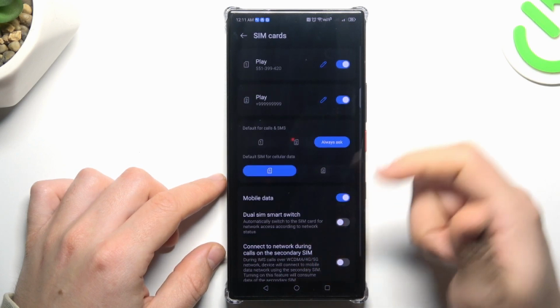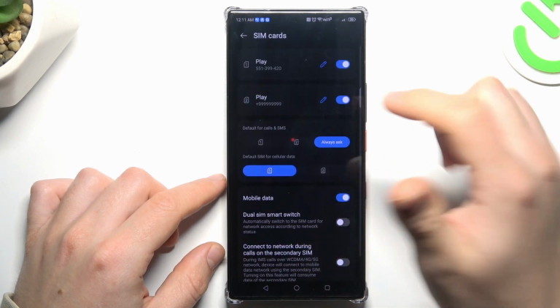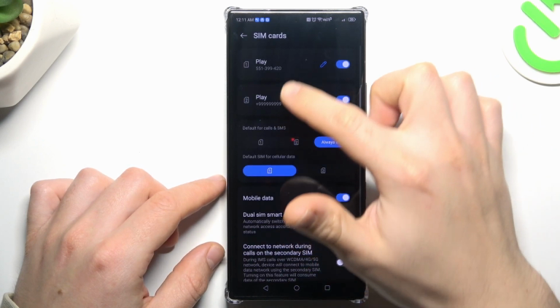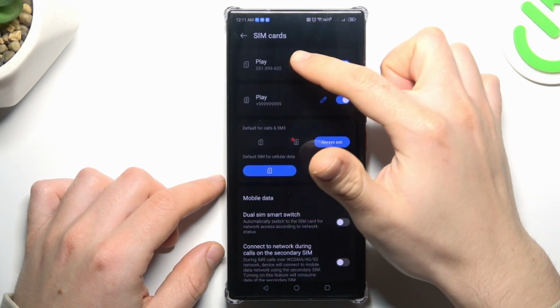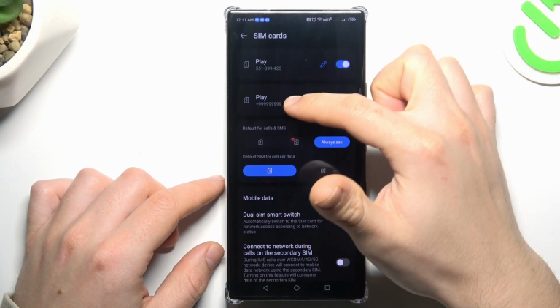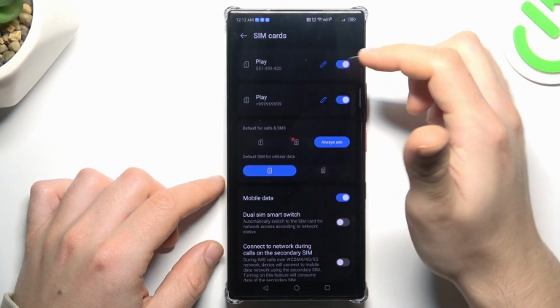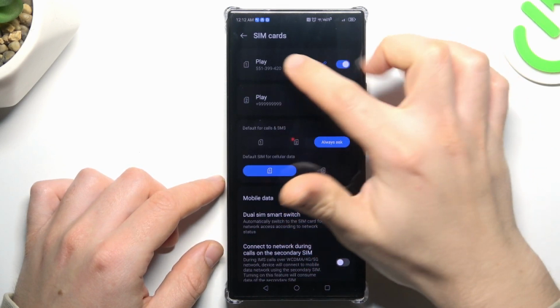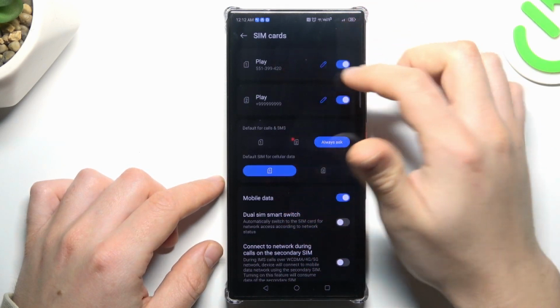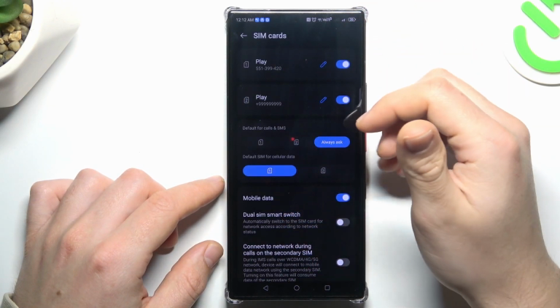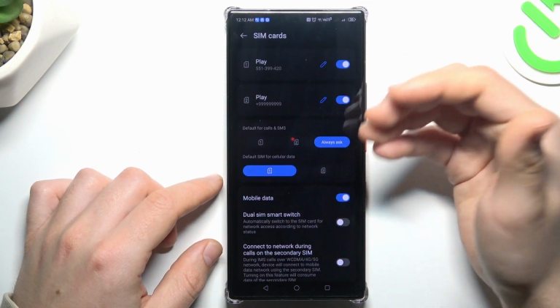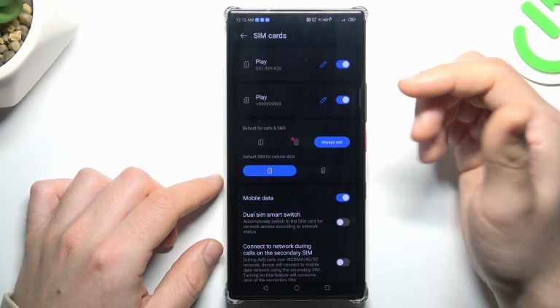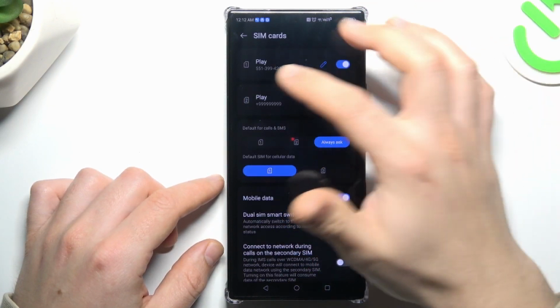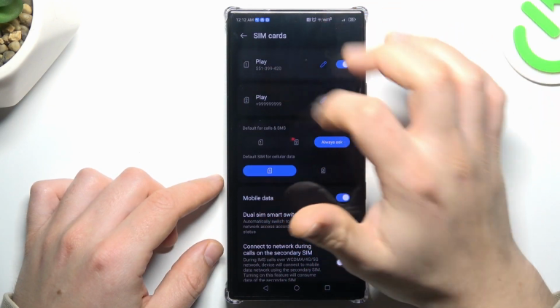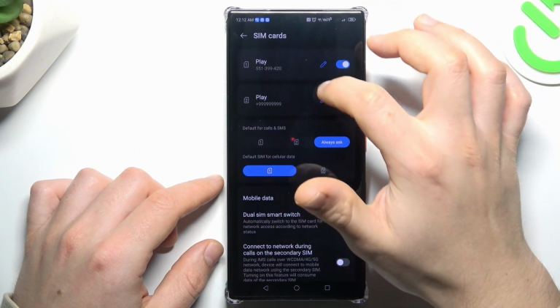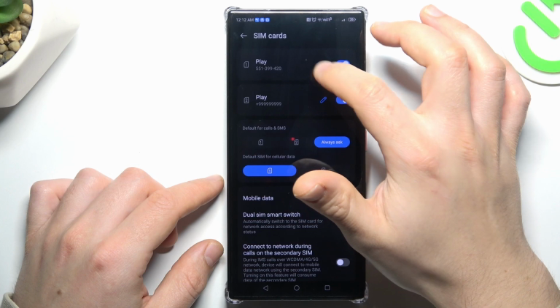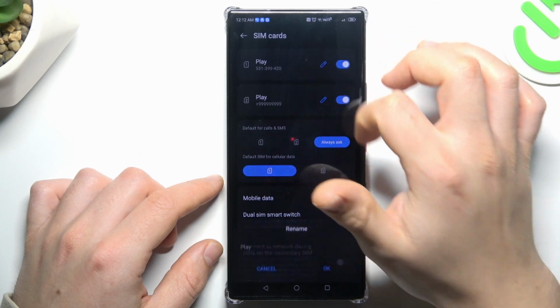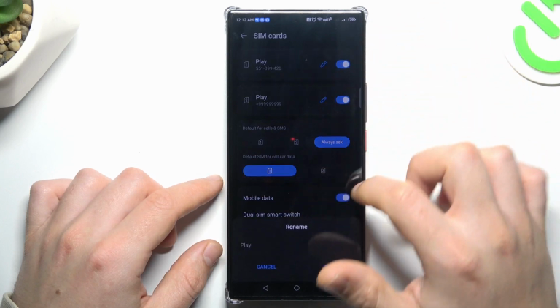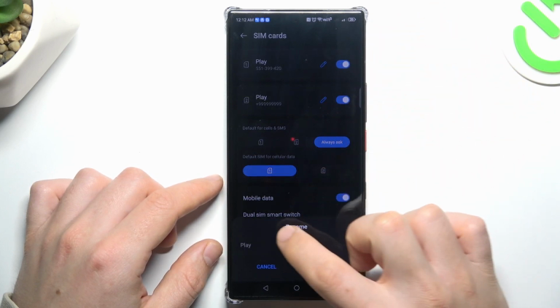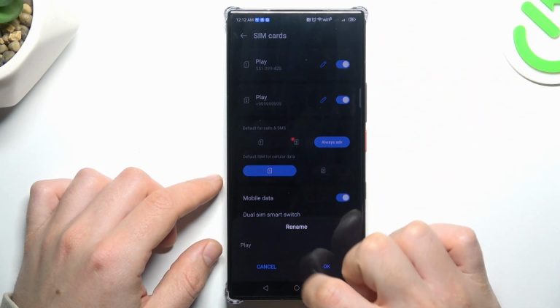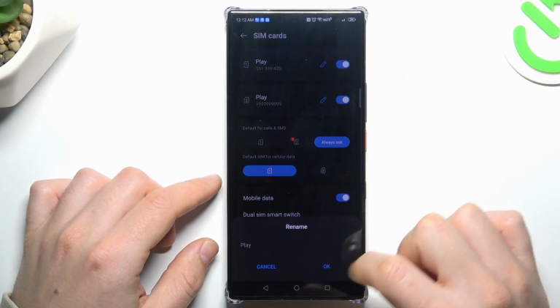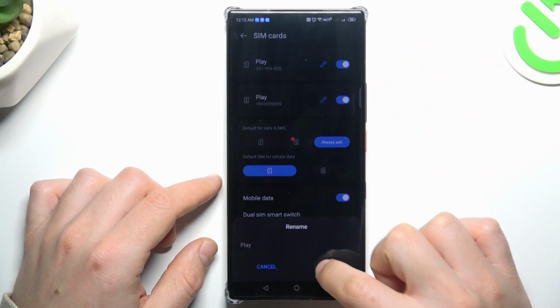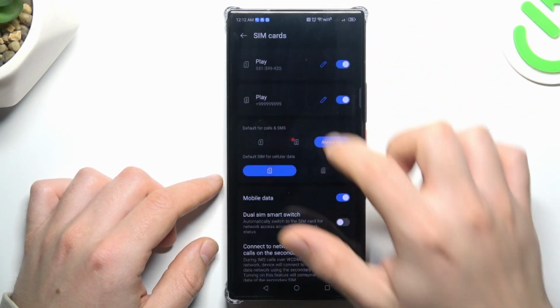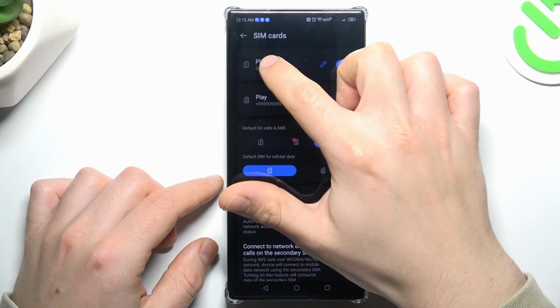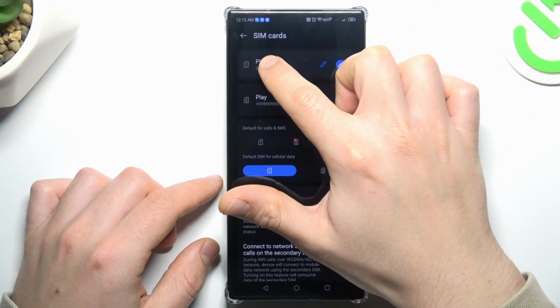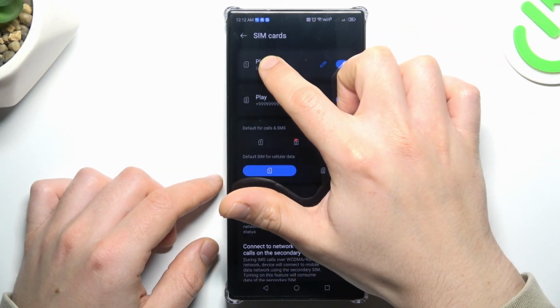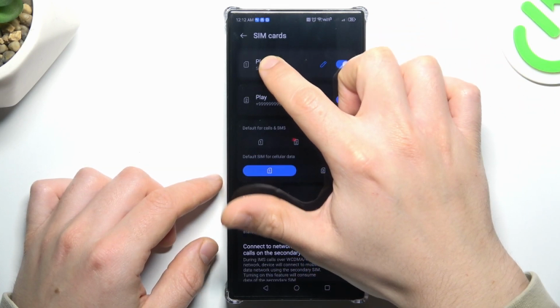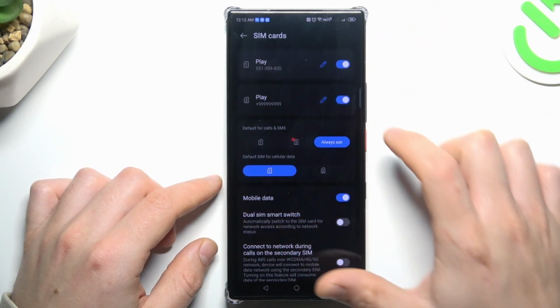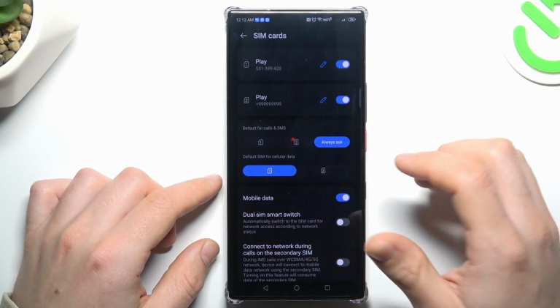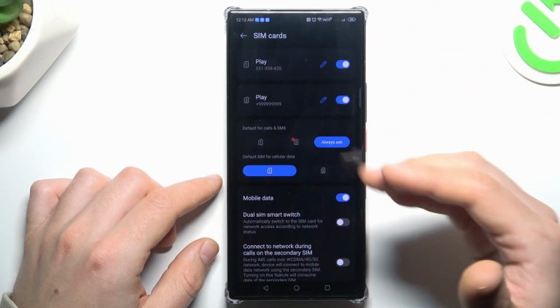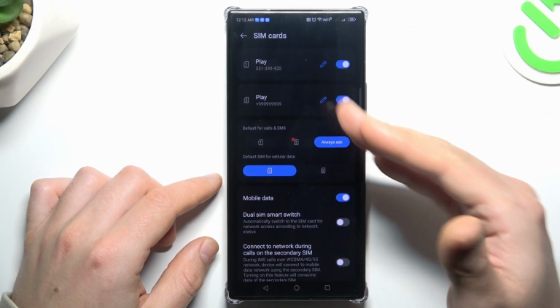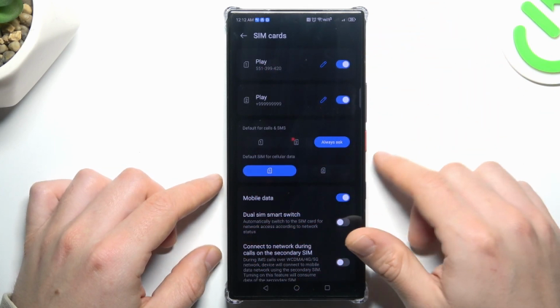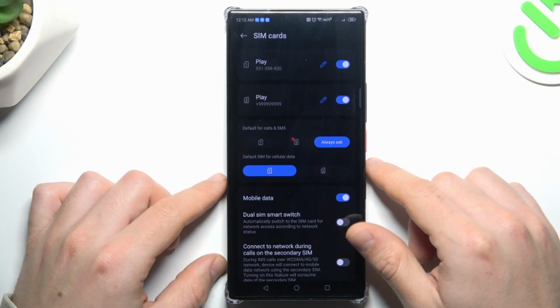As you can see, there are SIM cards with your phone number. So if you want to copy or share that, just click on the pen icon. Oh, sorry, not on this device. But never mind, this is the place where you can find it.